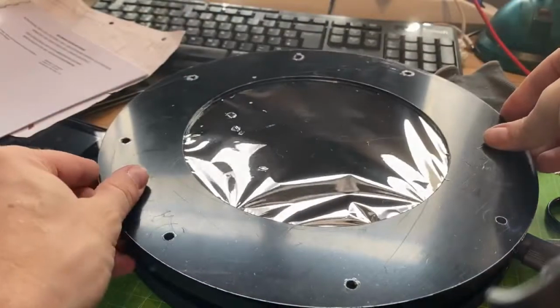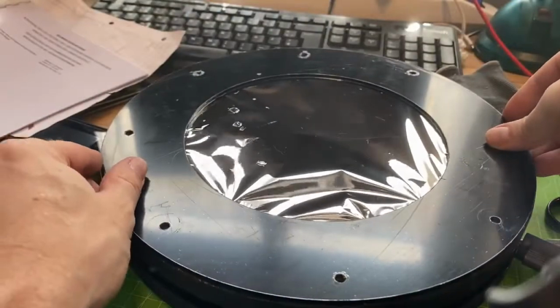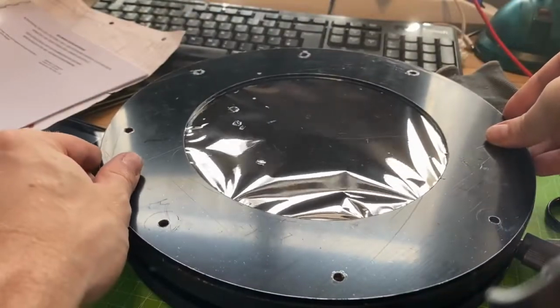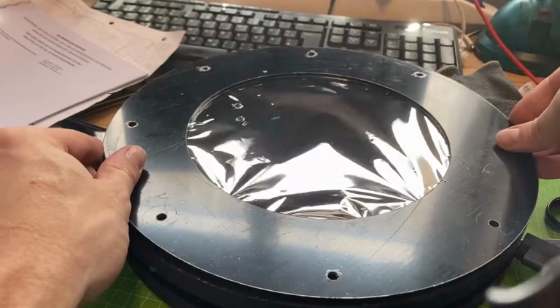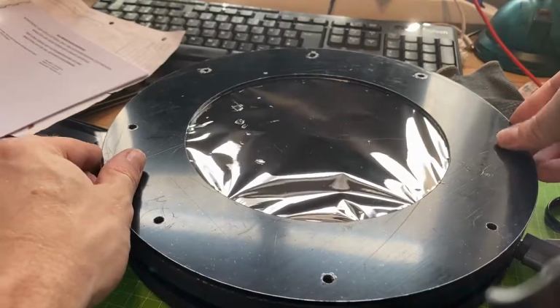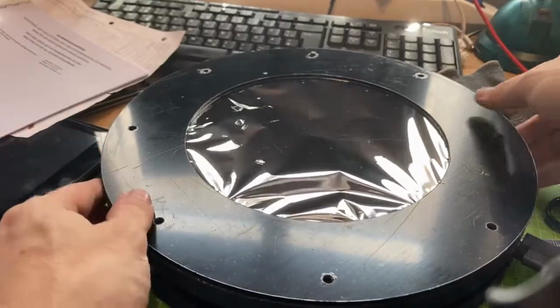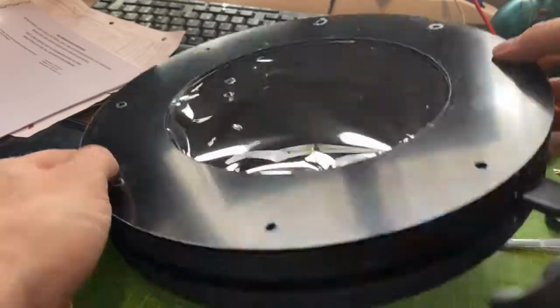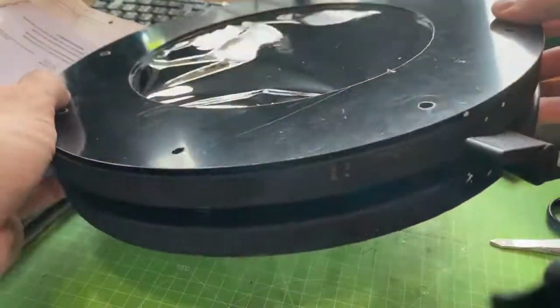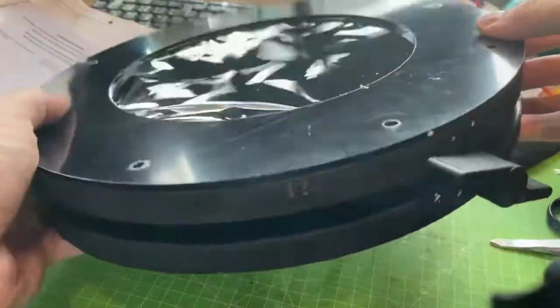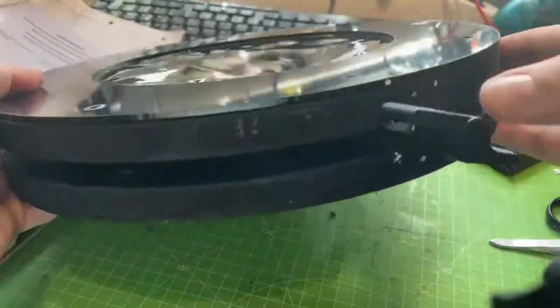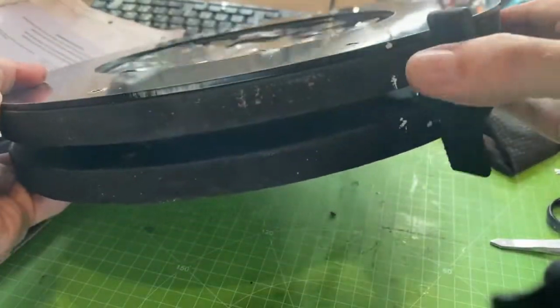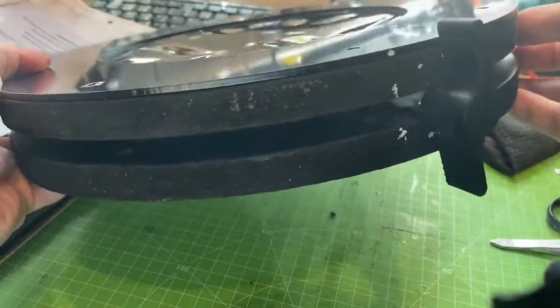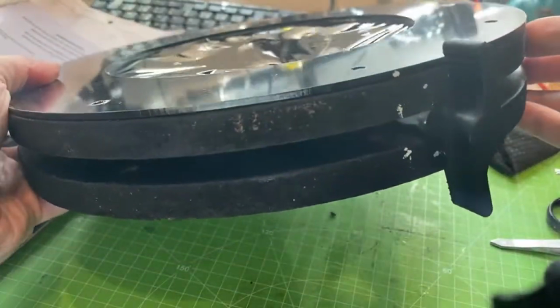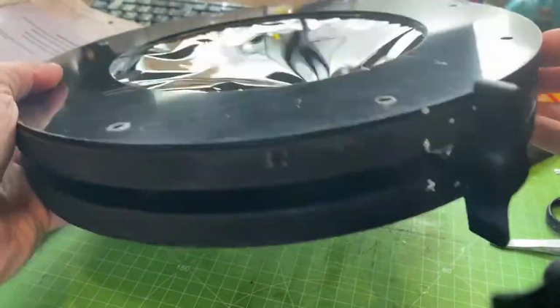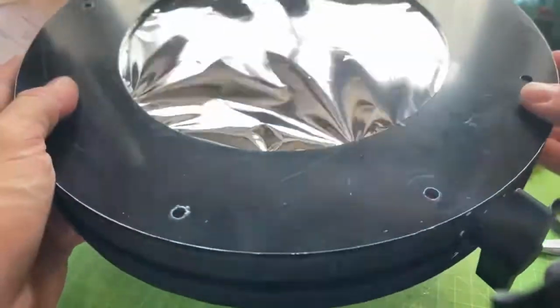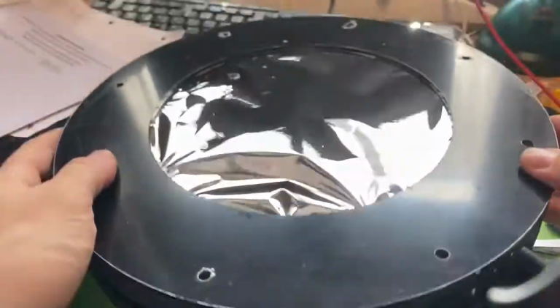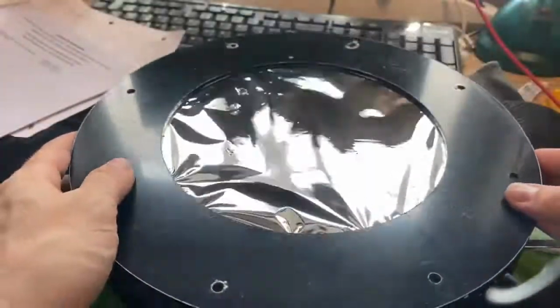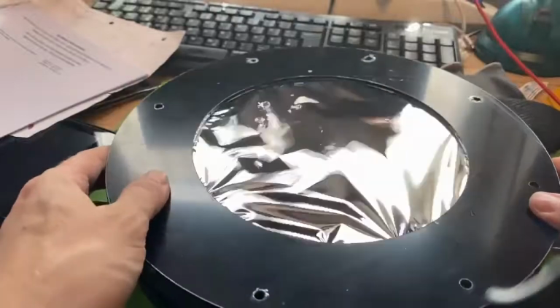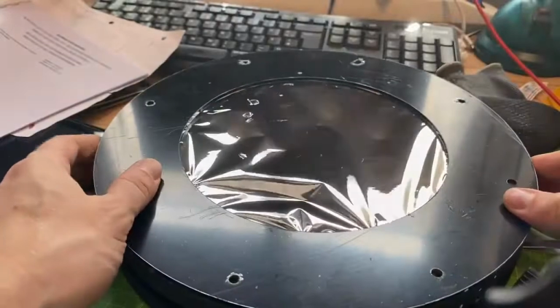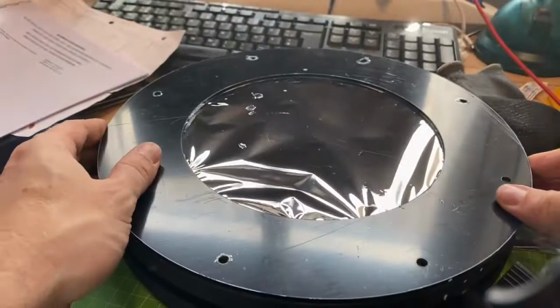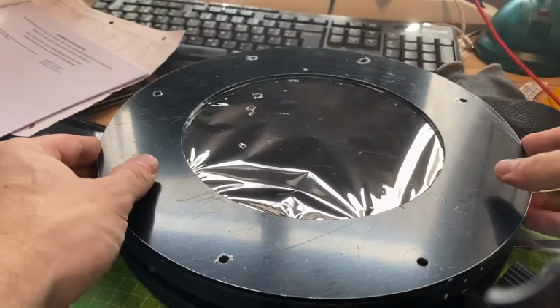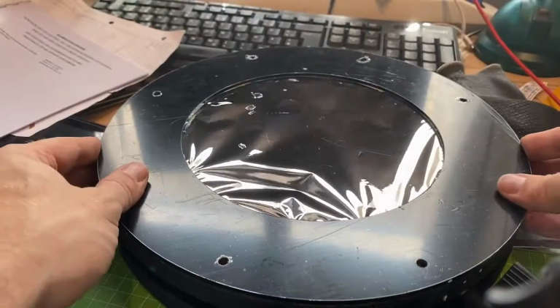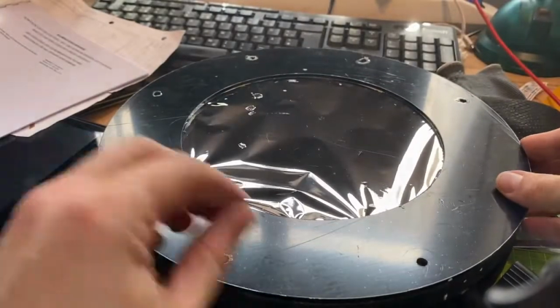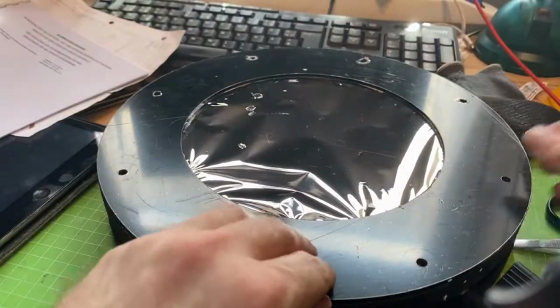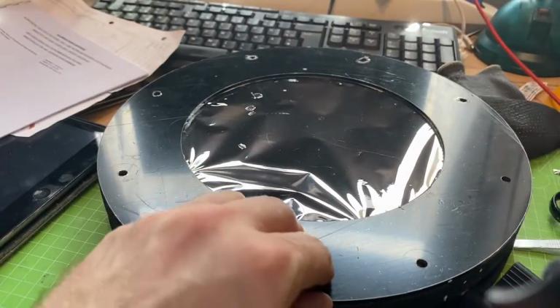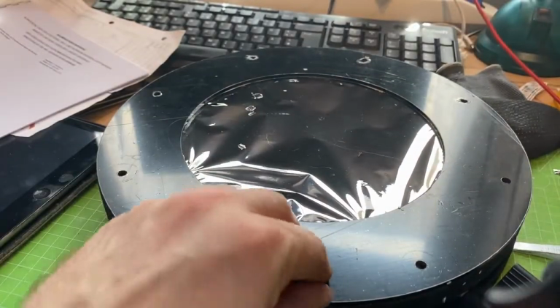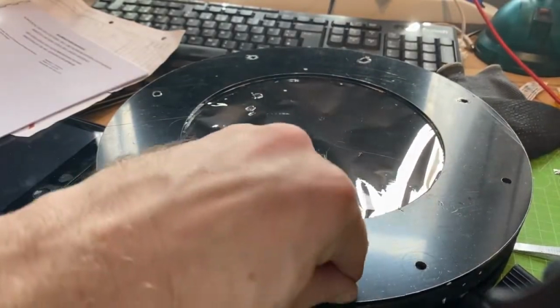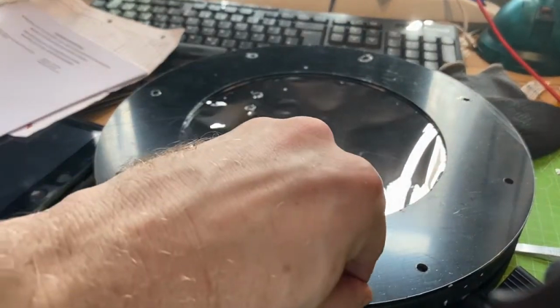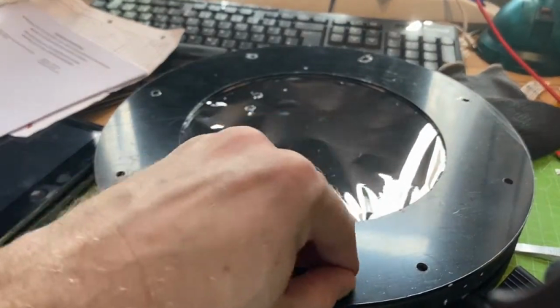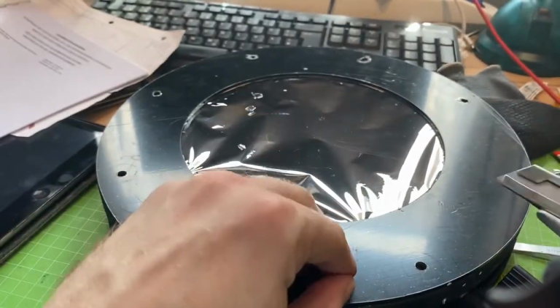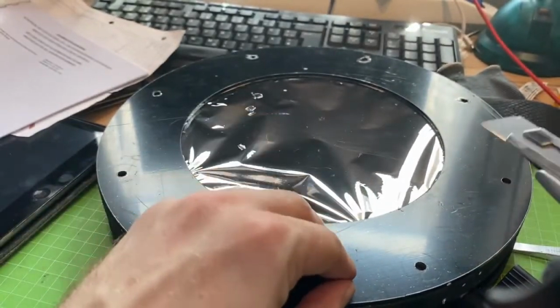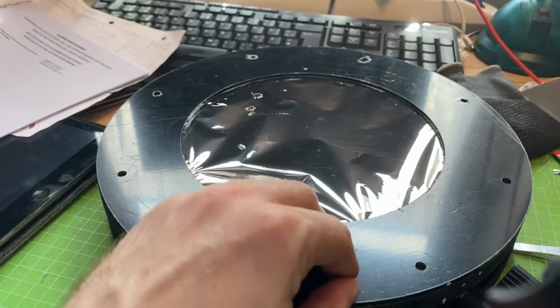Final assembly. Always remember to mark the discs, as you can see there. That way you don't get confused on where the drilling holes were and how it's supposed to be aligned.